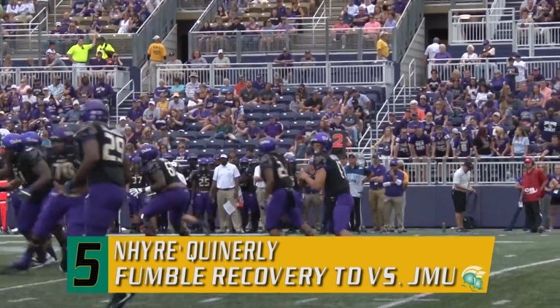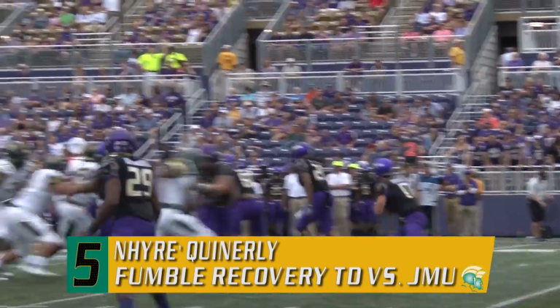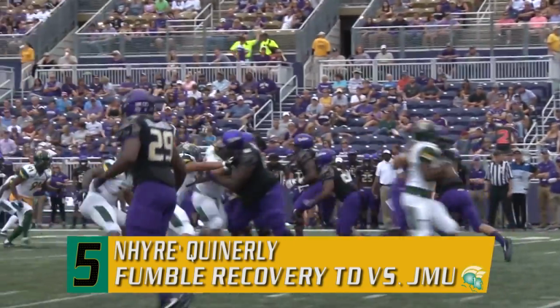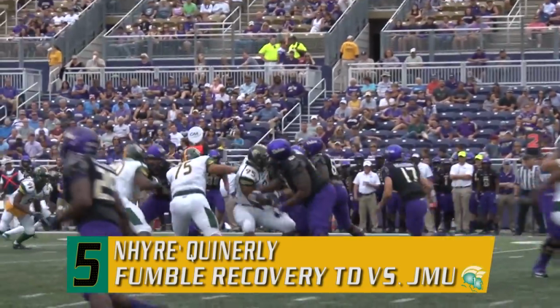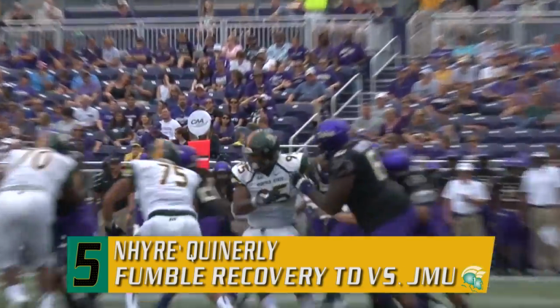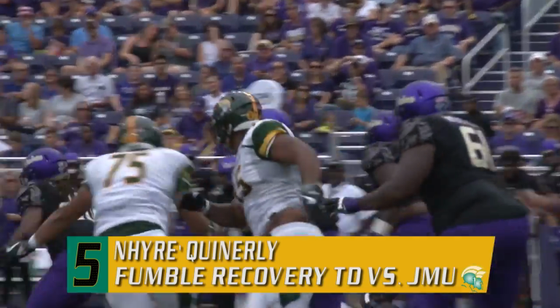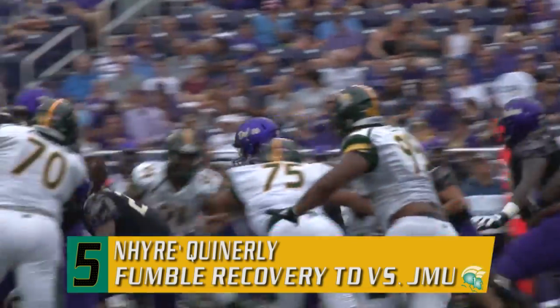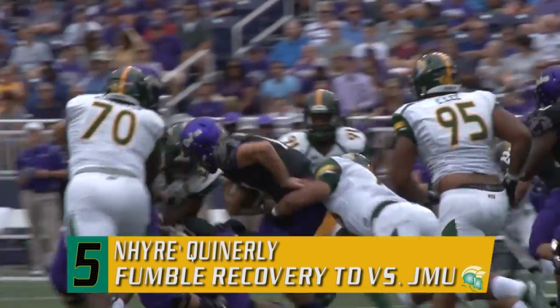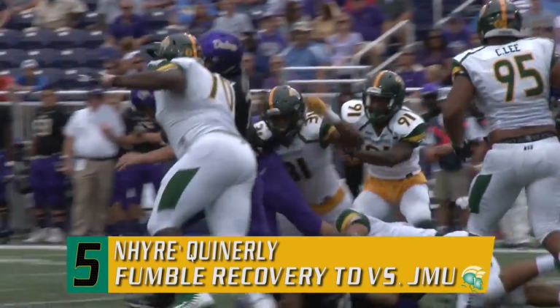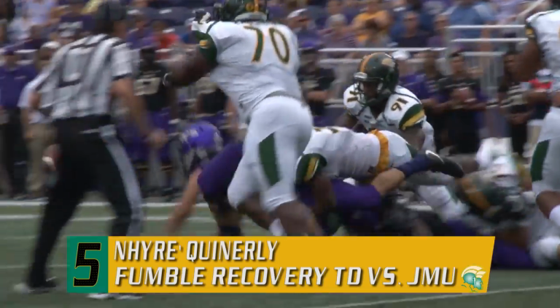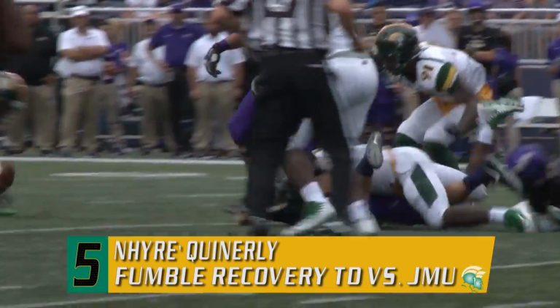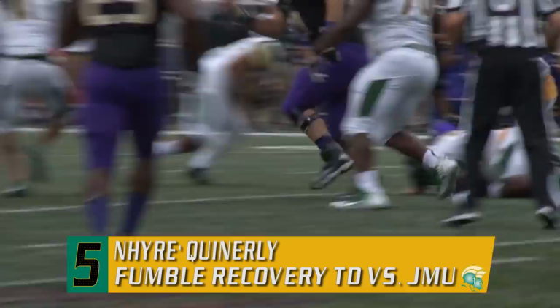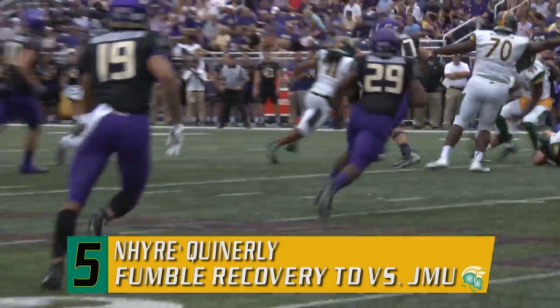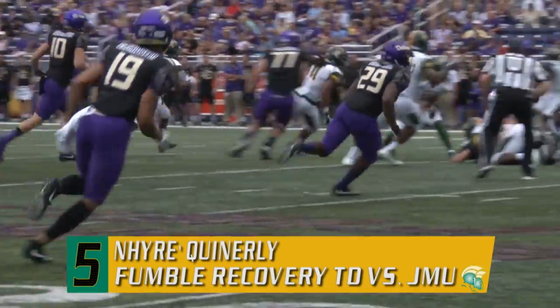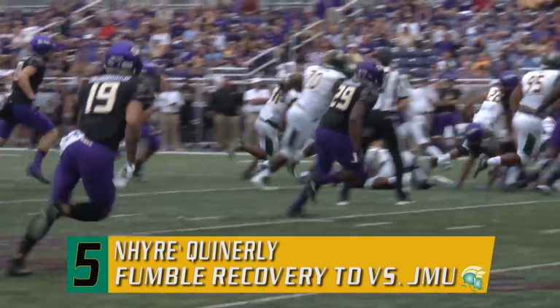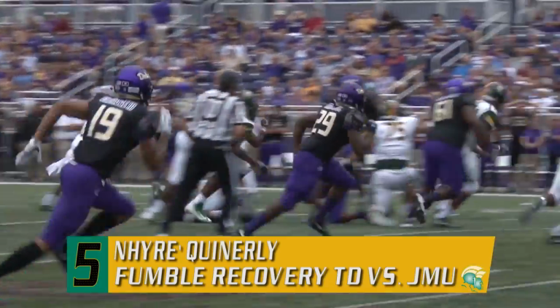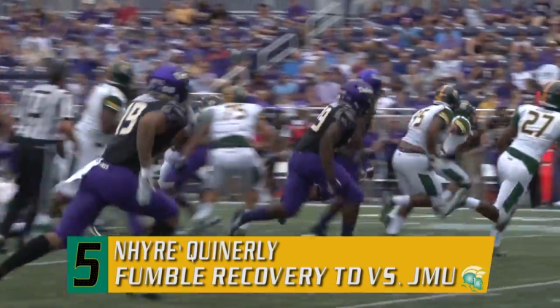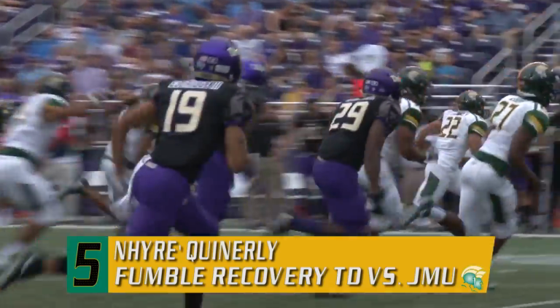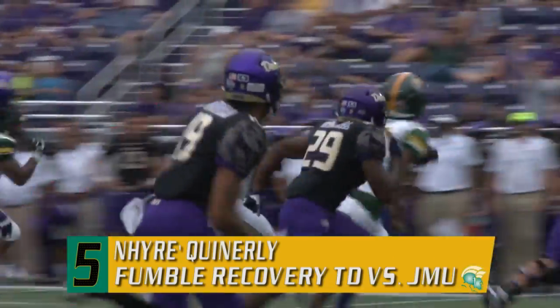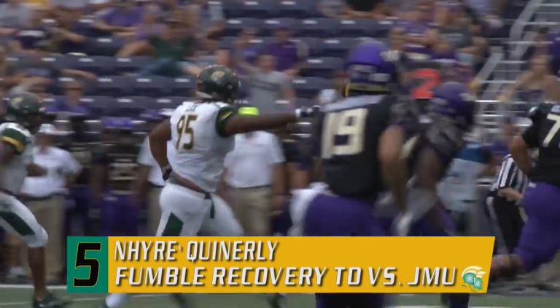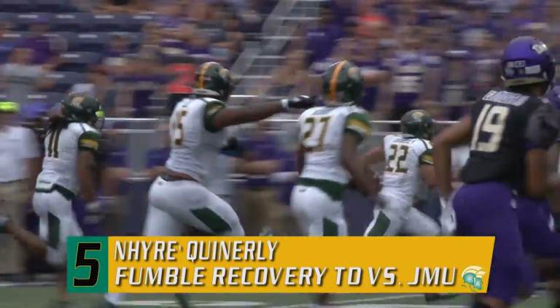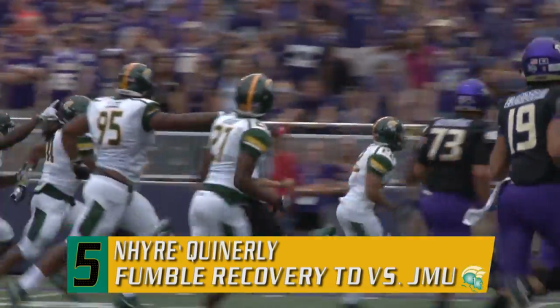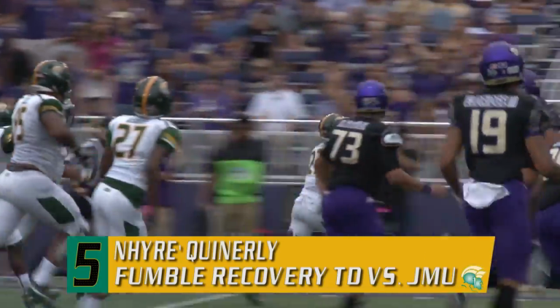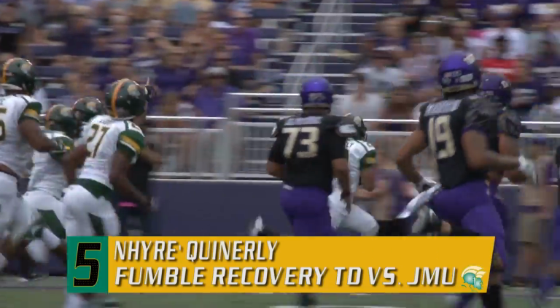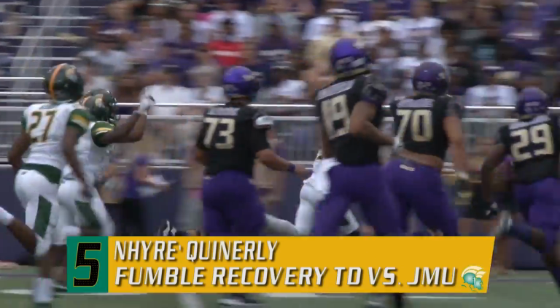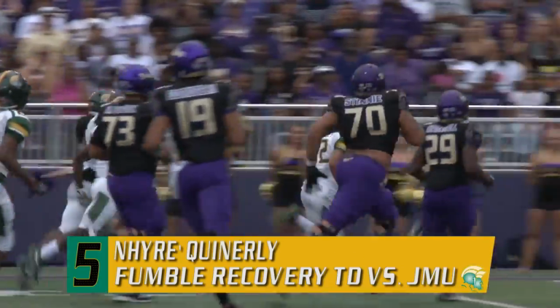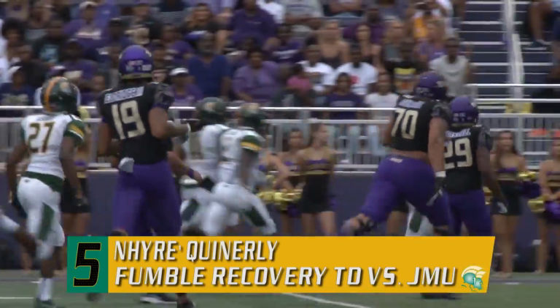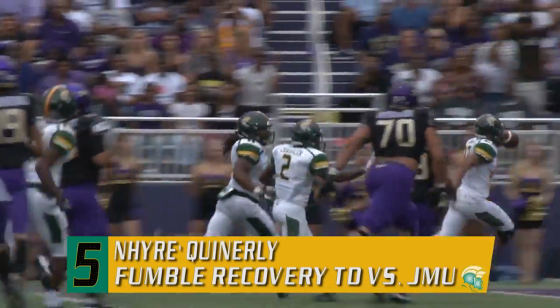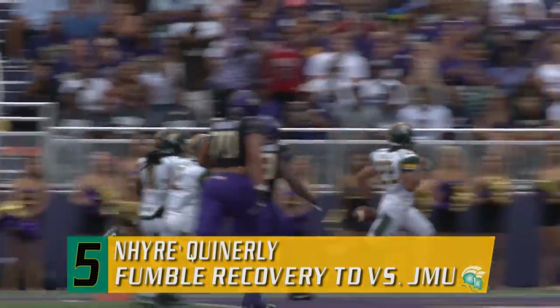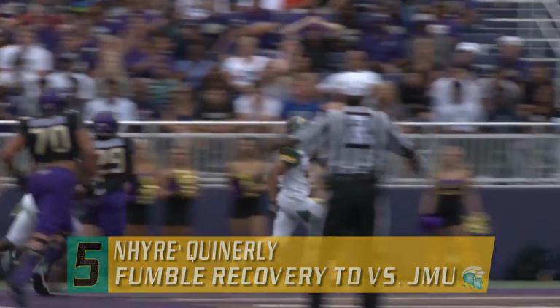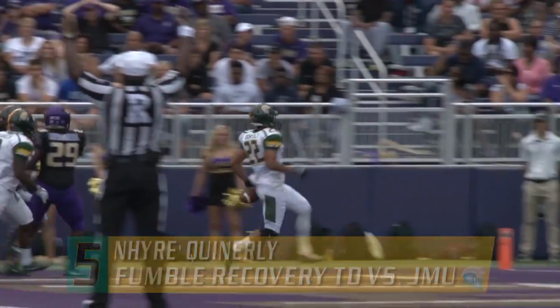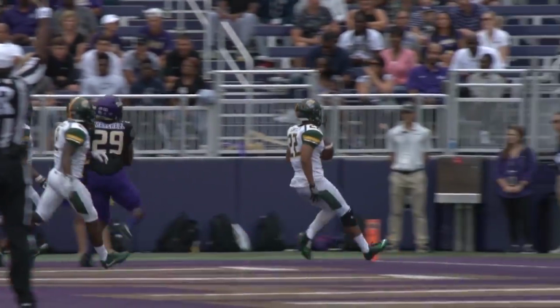There will be a quarterback keeper by Shor. Shor fumbles the football, picked up by the Spartans and on the run. Here is Quinterly. Quinterly at the five, and he'll get into the end zone for the score.